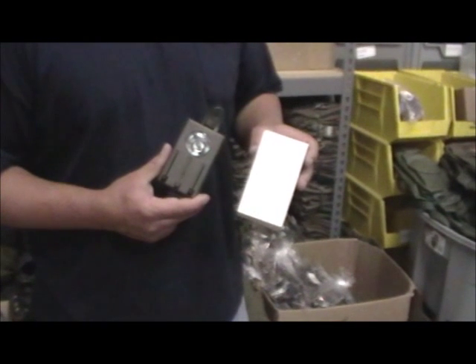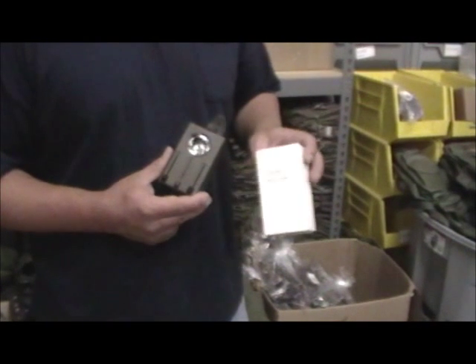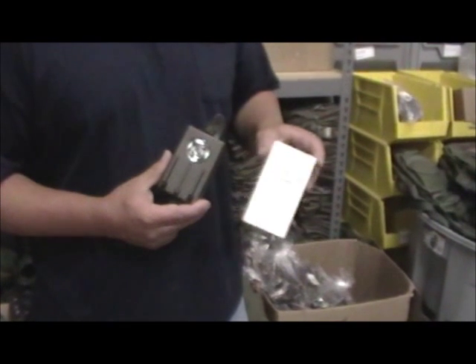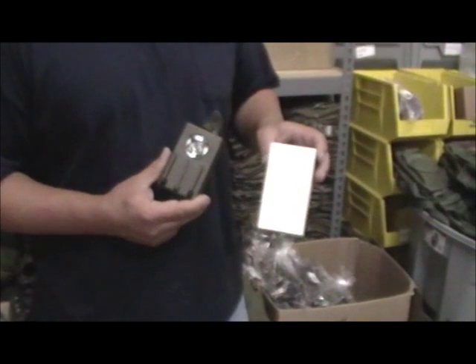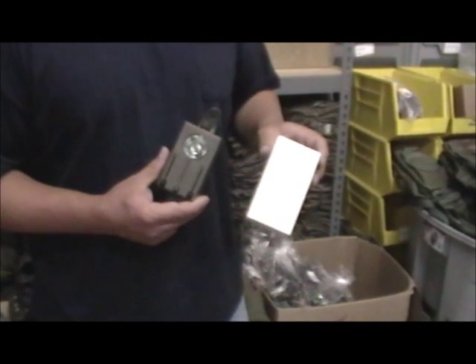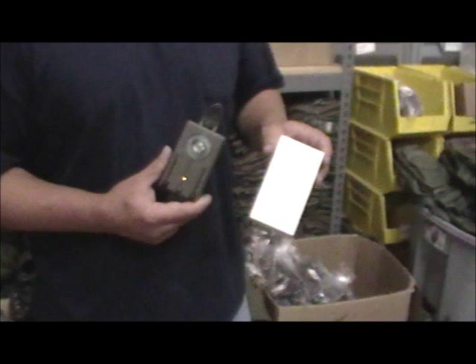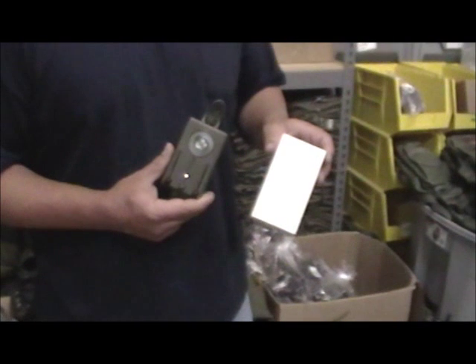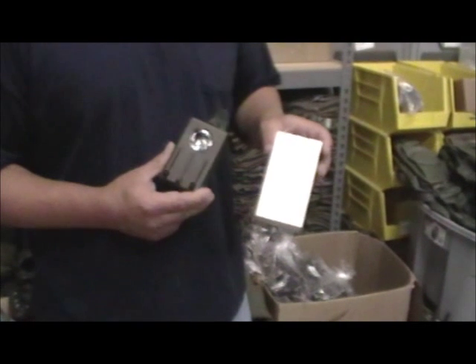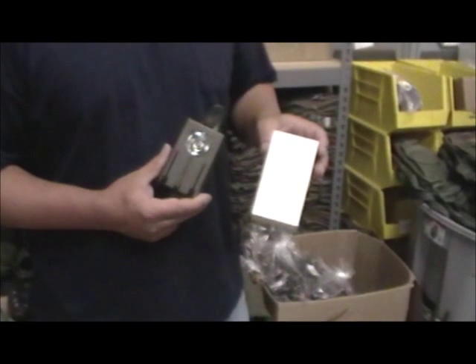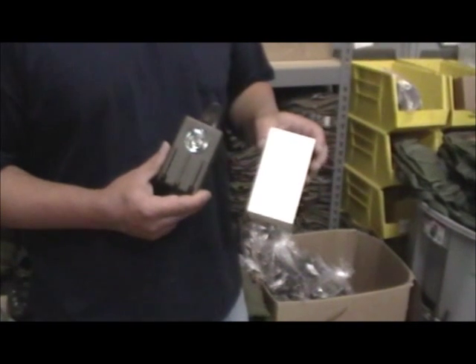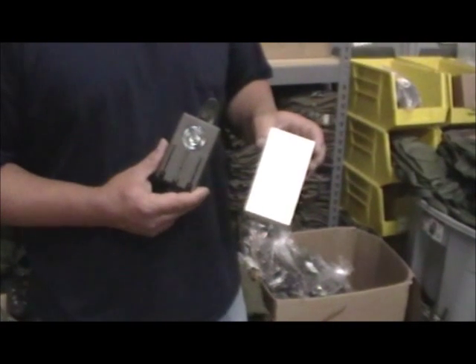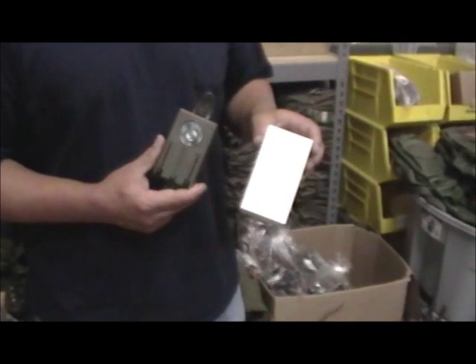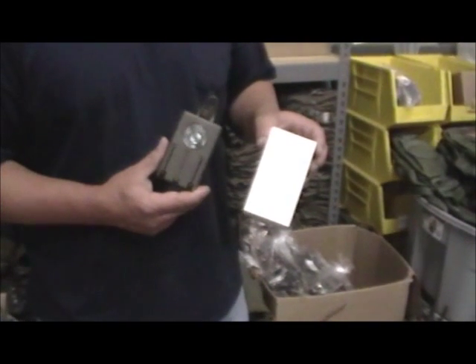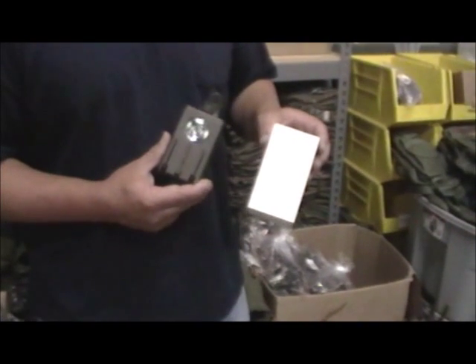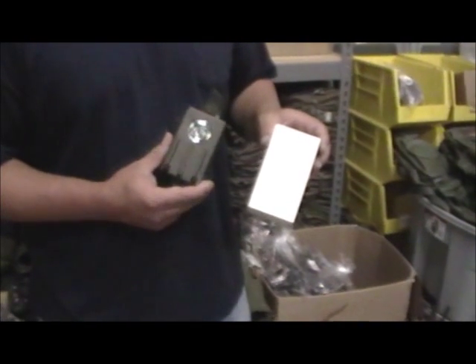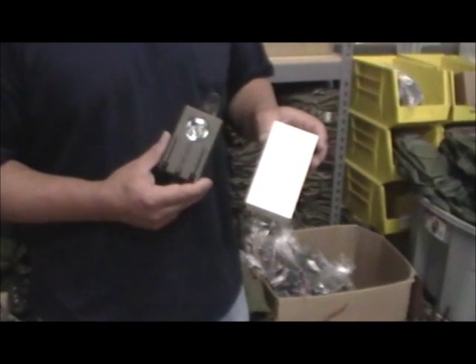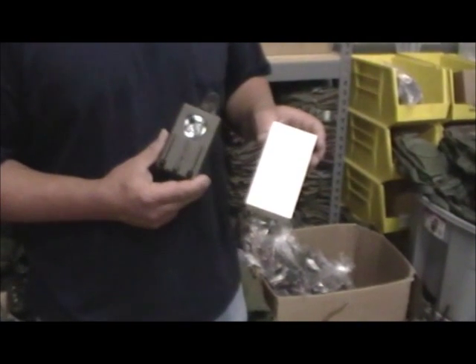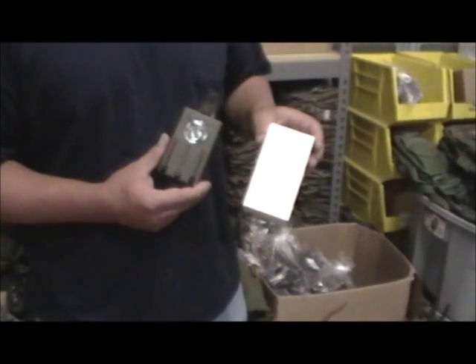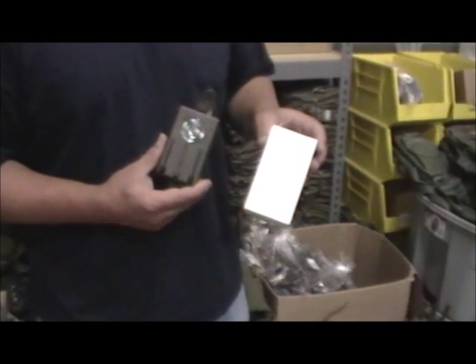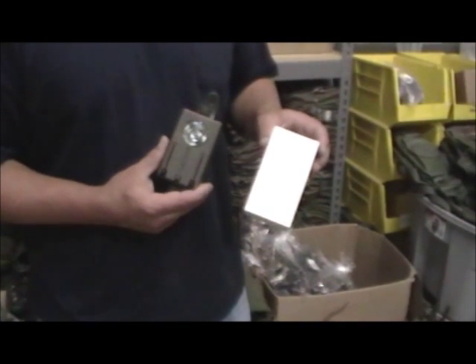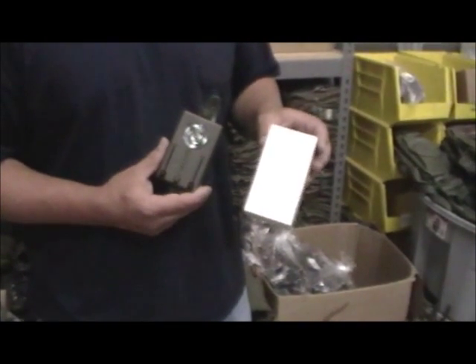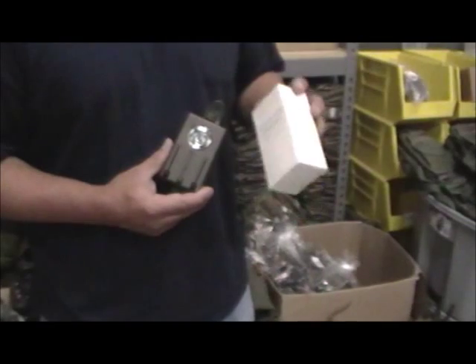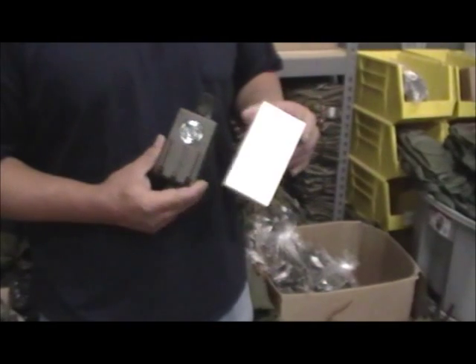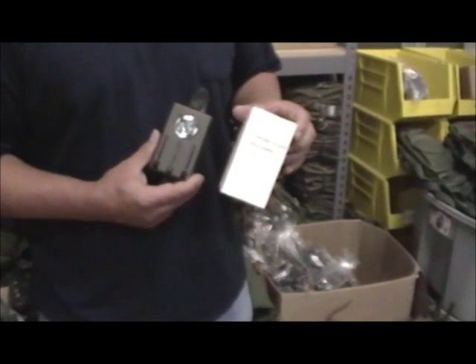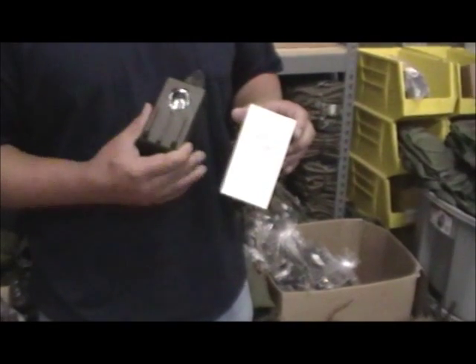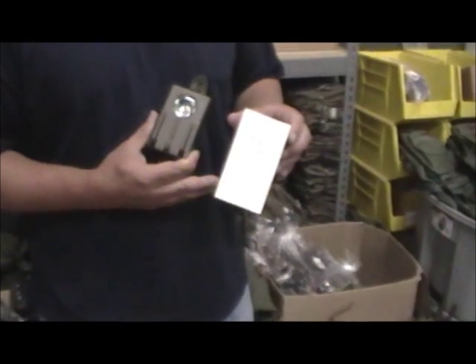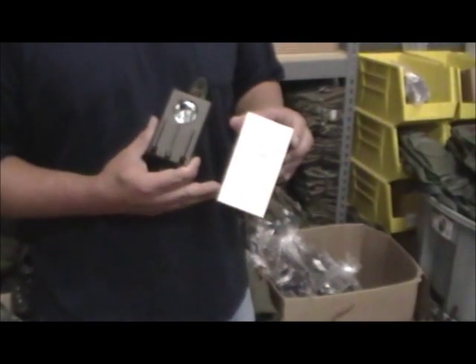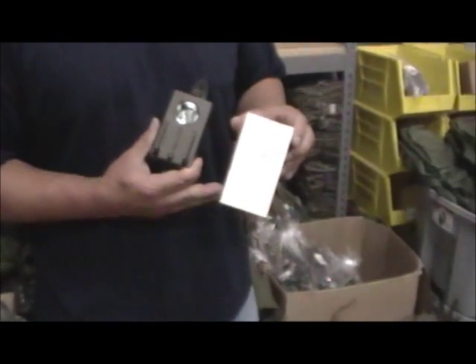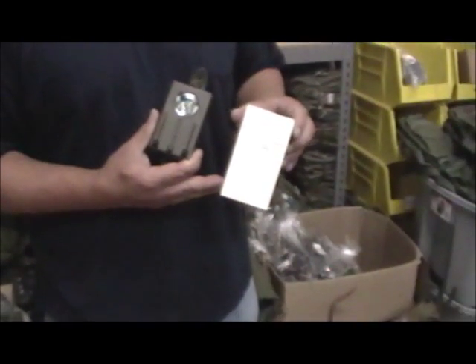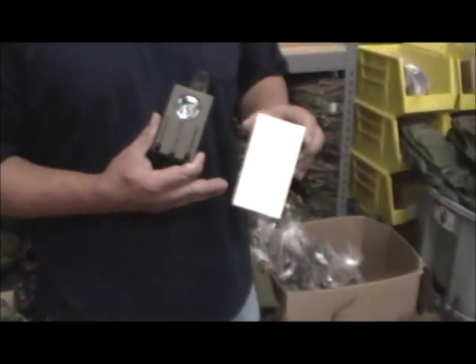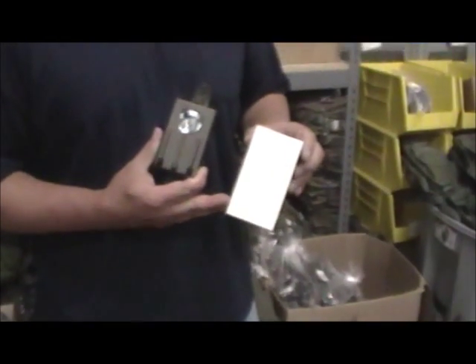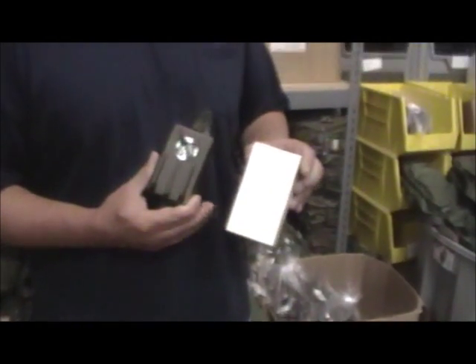Here at KeepShooting.com we just got these brand new Swedish military unused surplus flashlights. They all come brand new unused in the box.